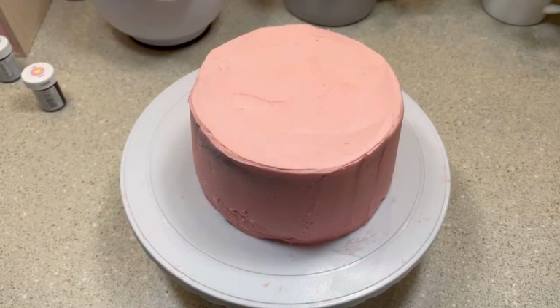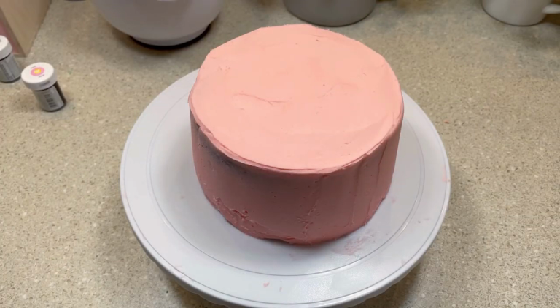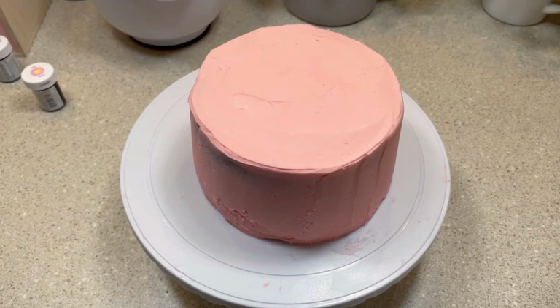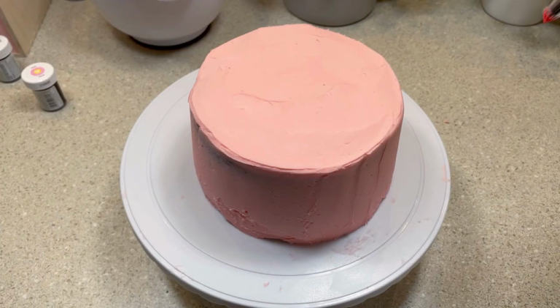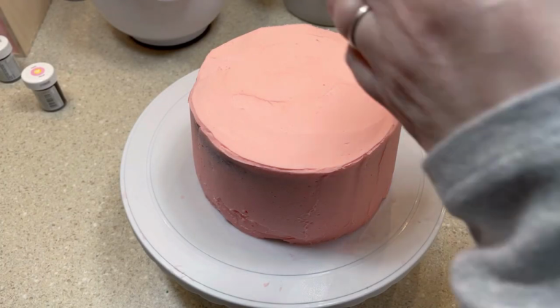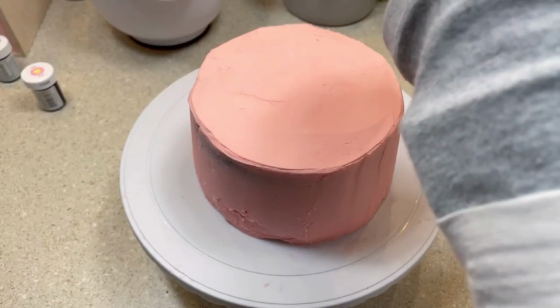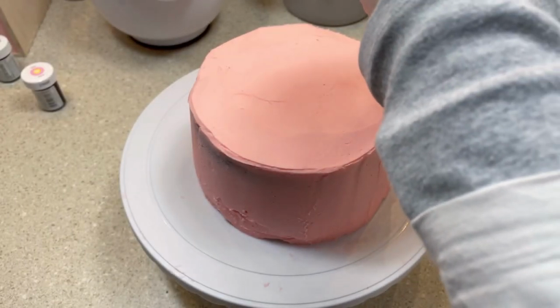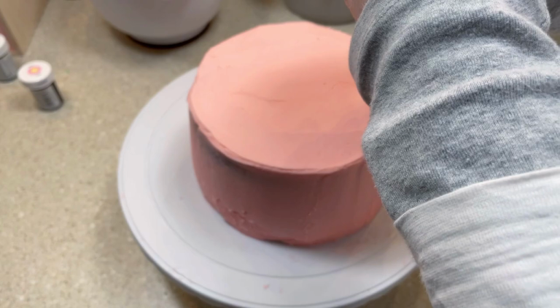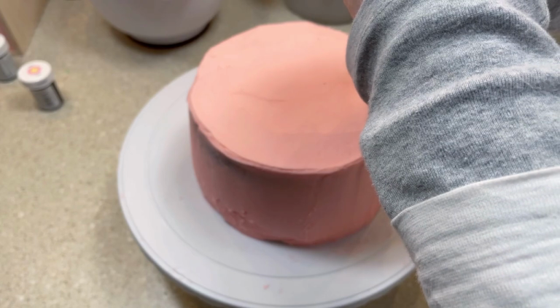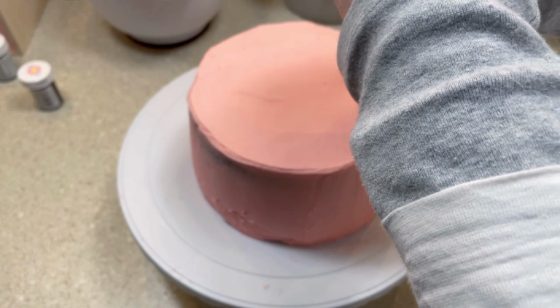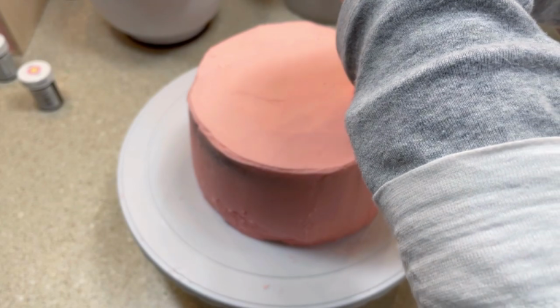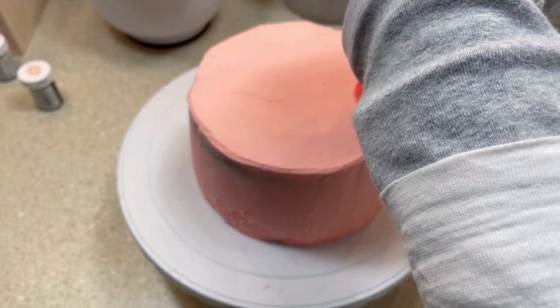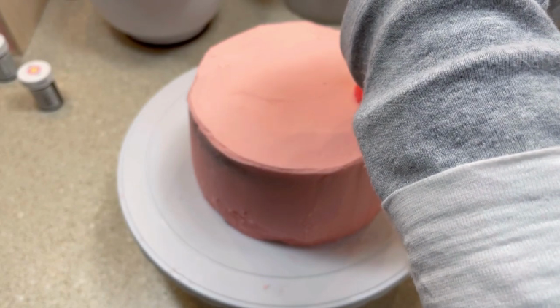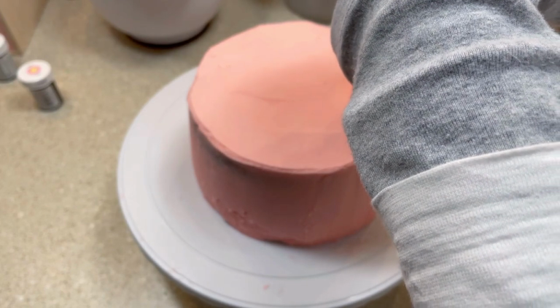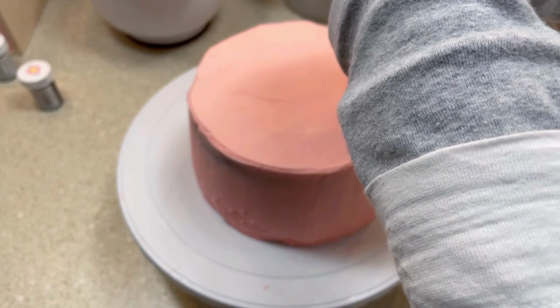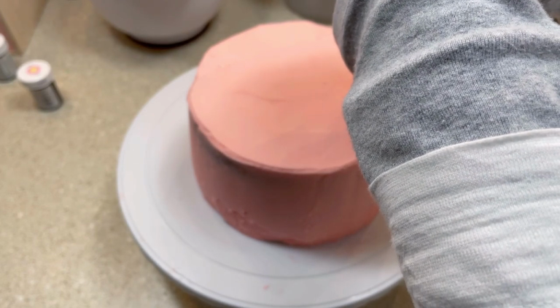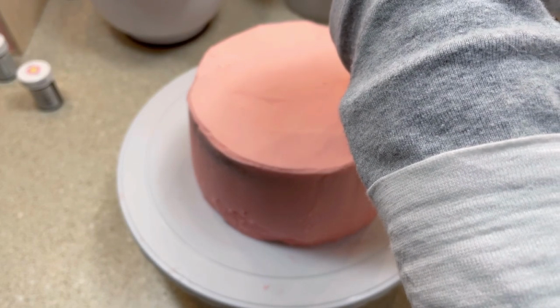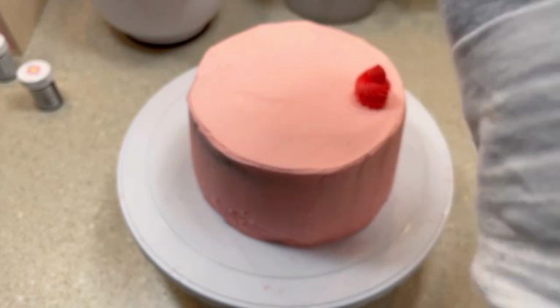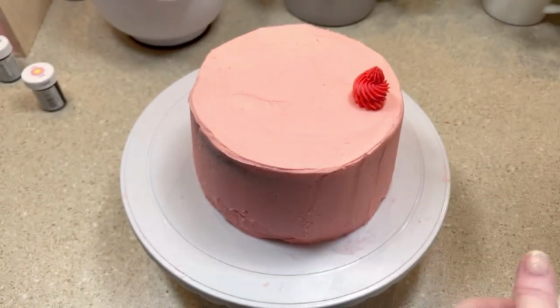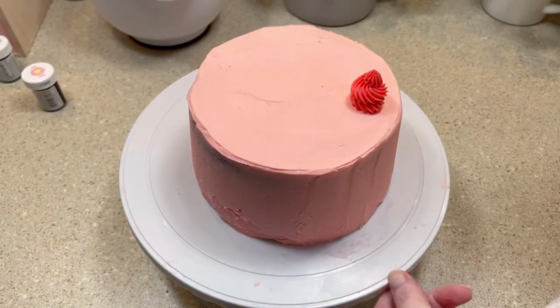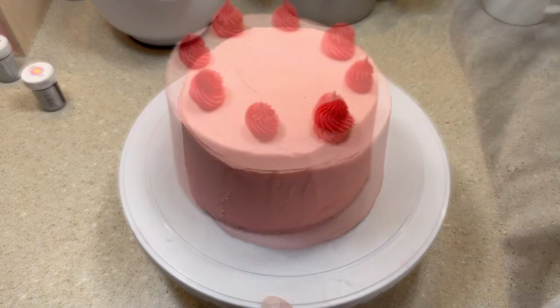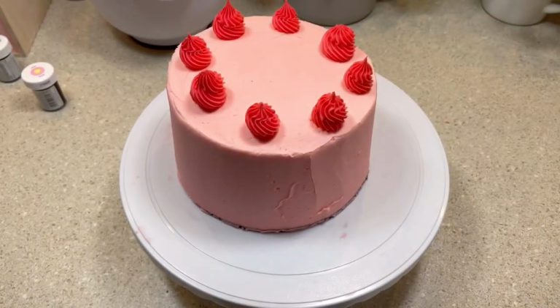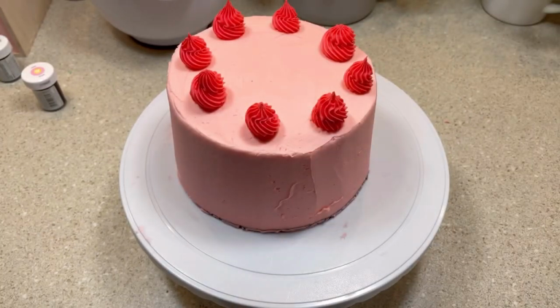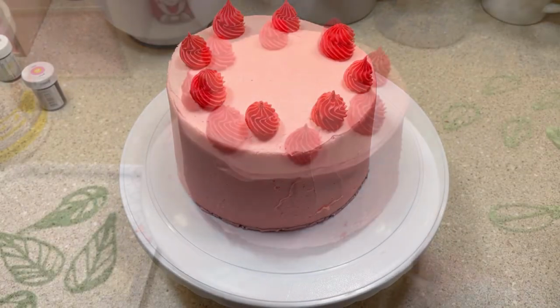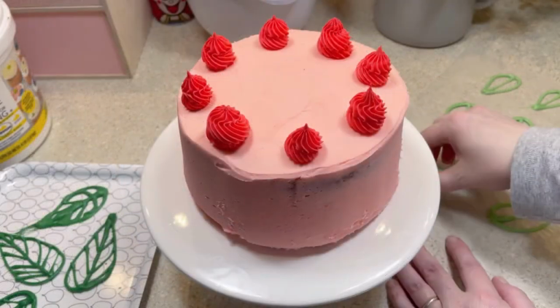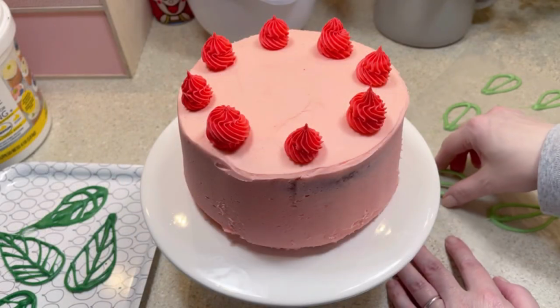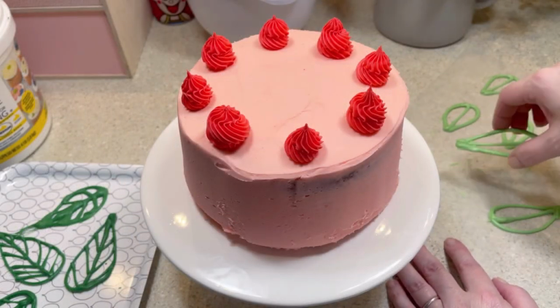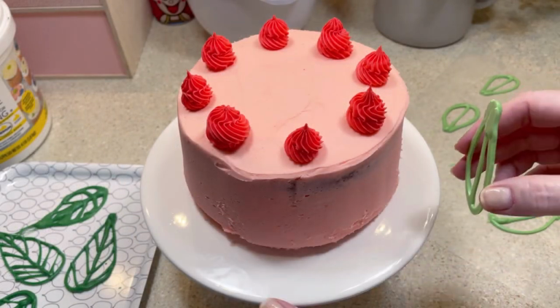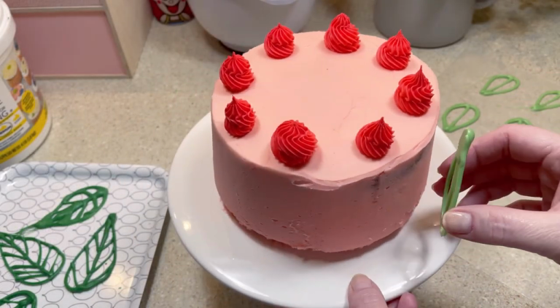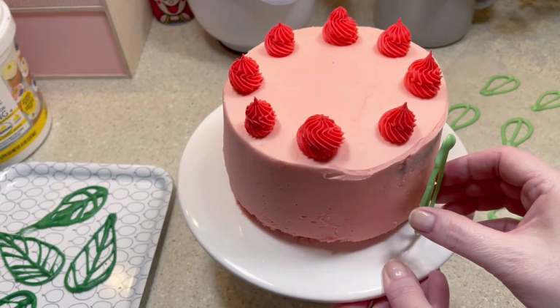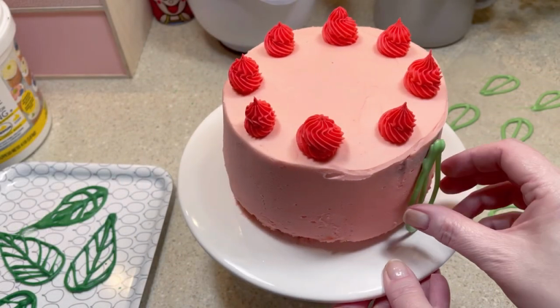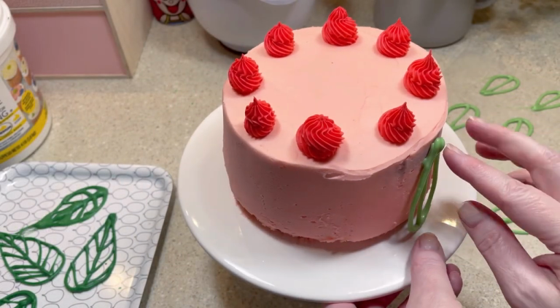Next I piped a few rosettes on top of the cake.